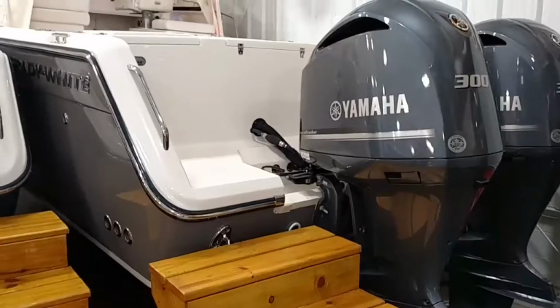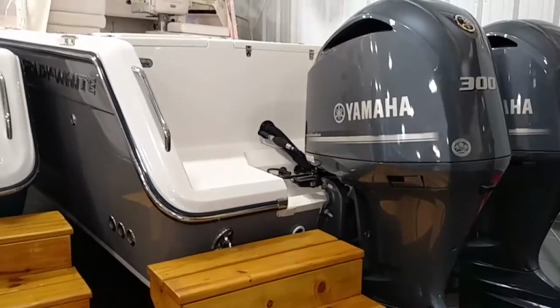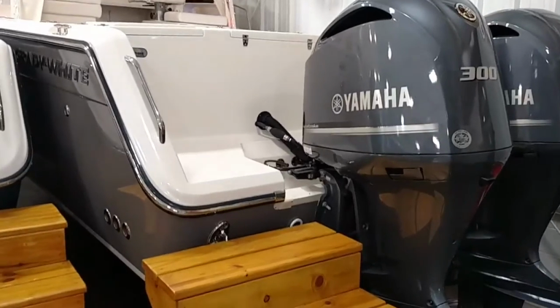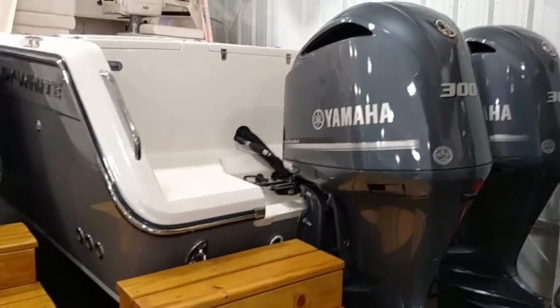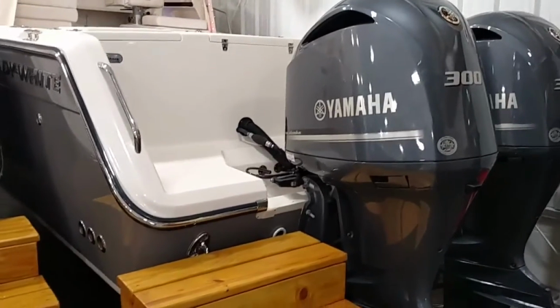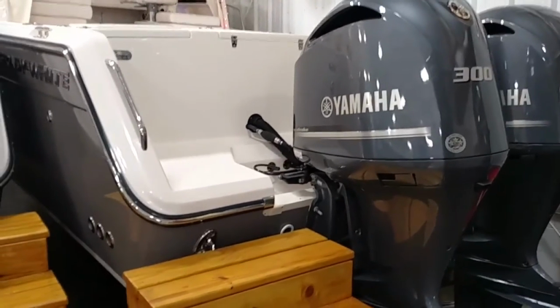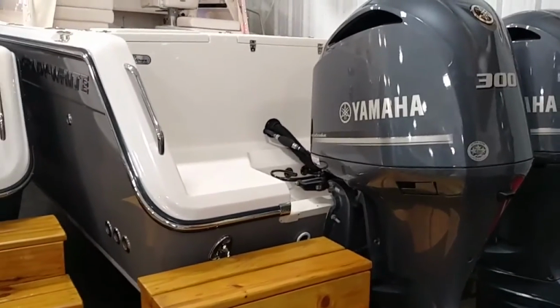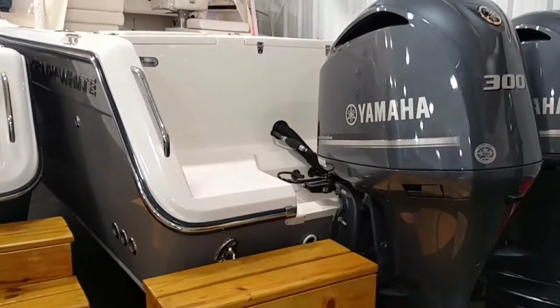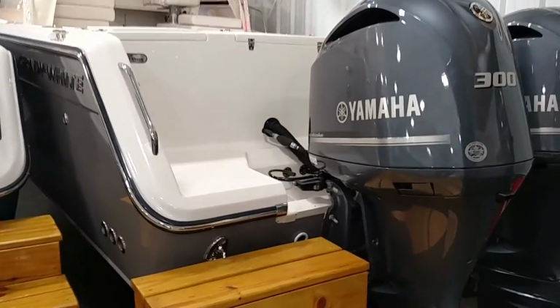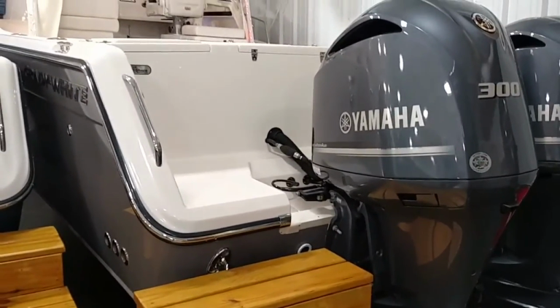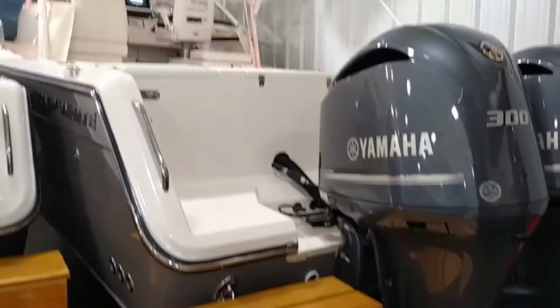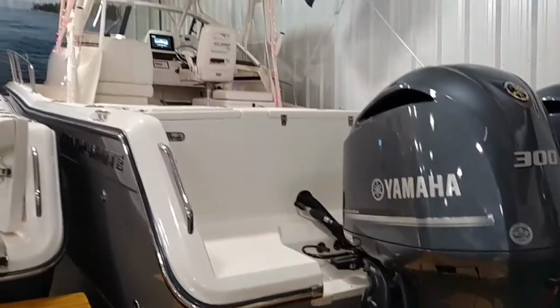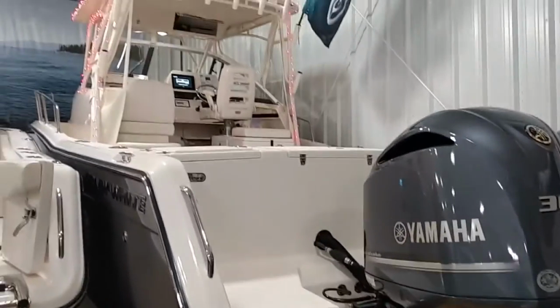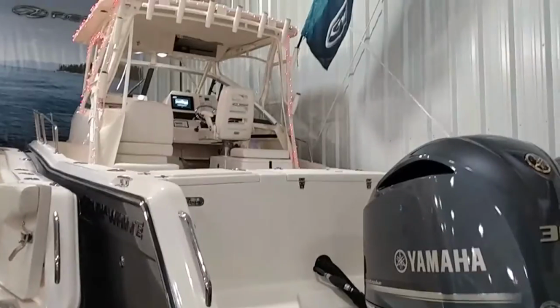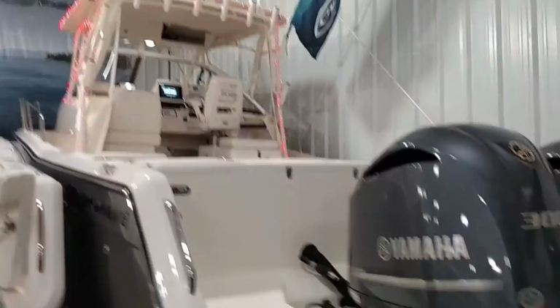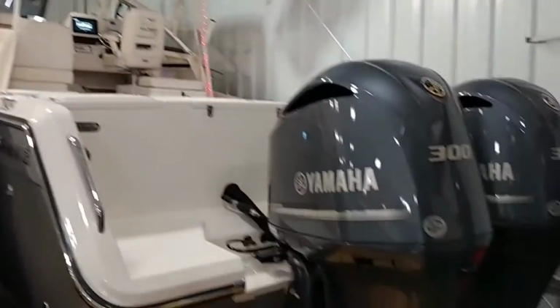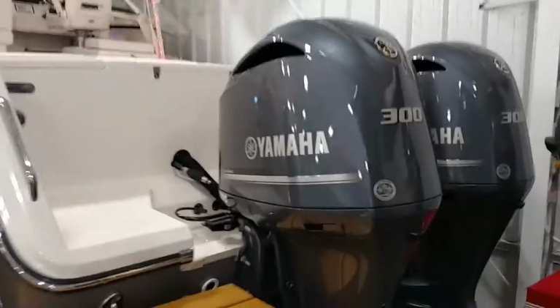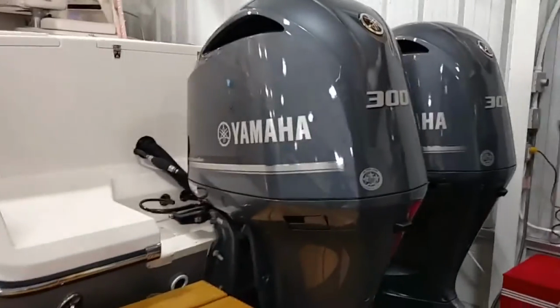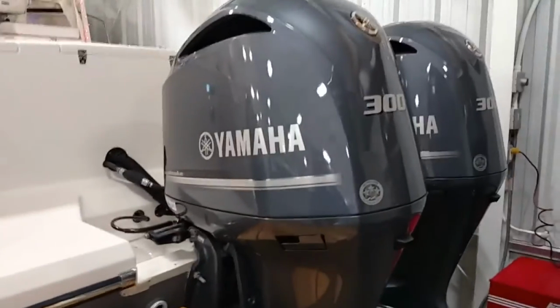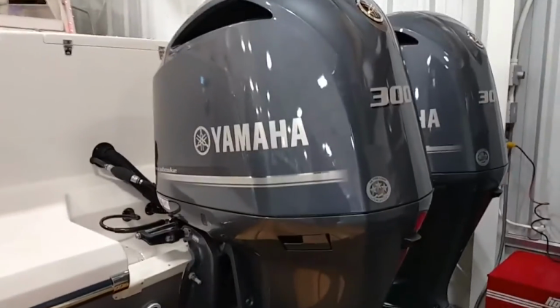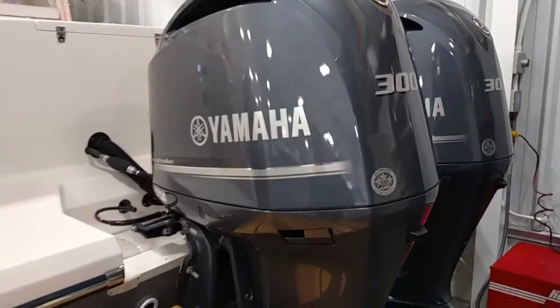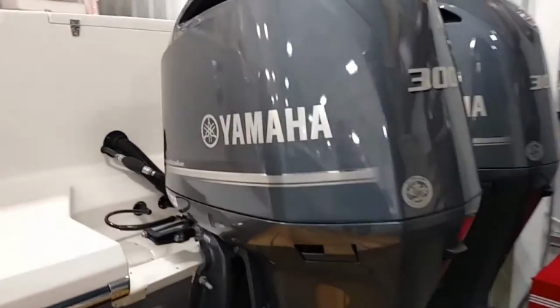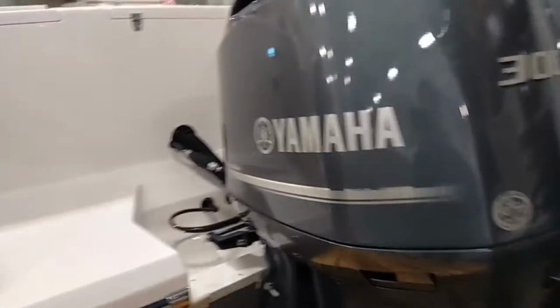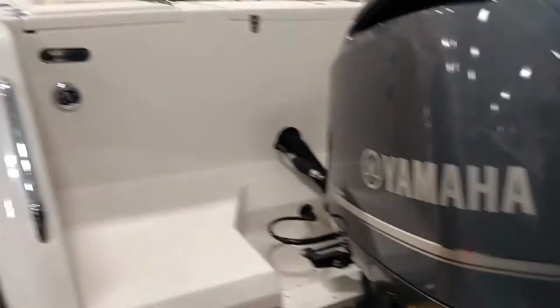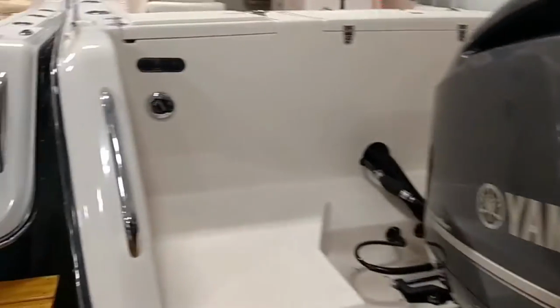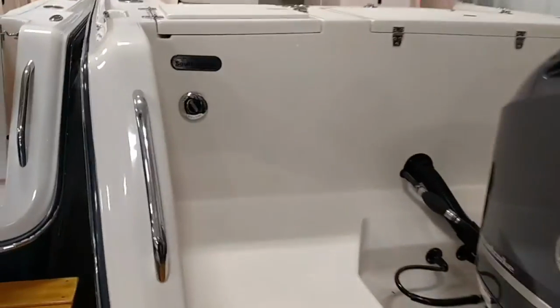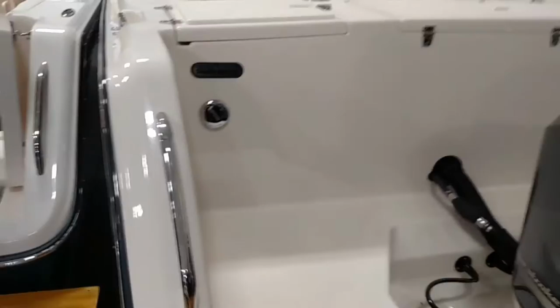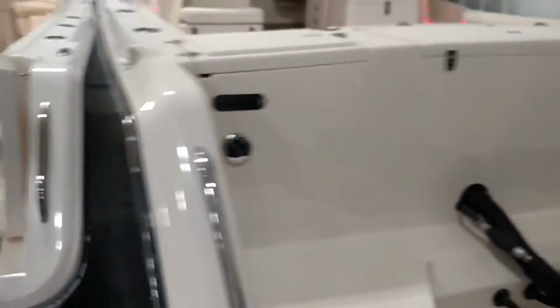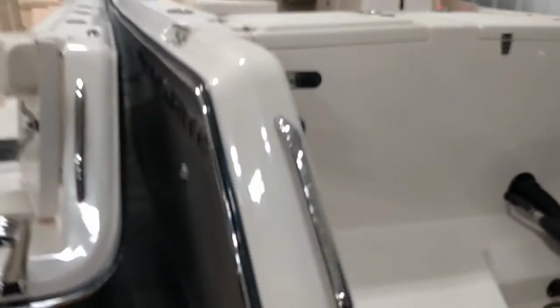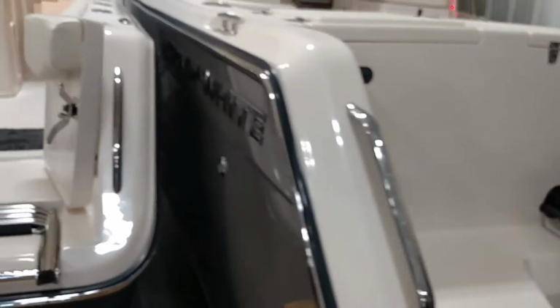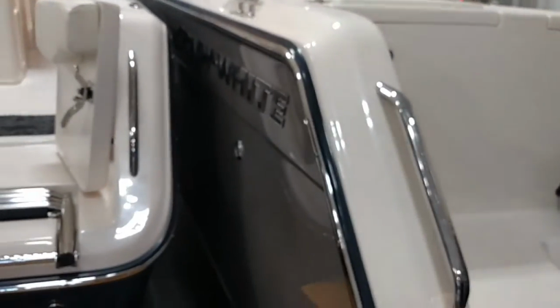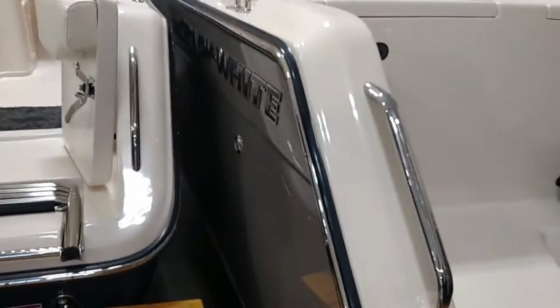David, Mike here again. I wanted to give you a virtual walkthrough of our 300 Marlin. We've got the twin 300 Yamahas, nice and shiny. Cape gray gel coat. Beautiful.